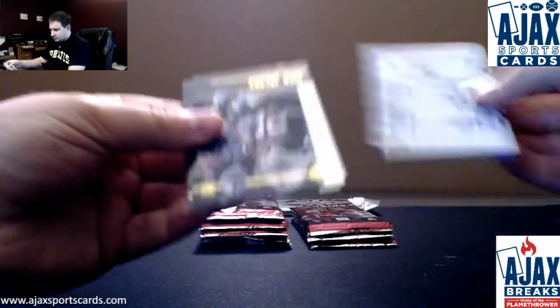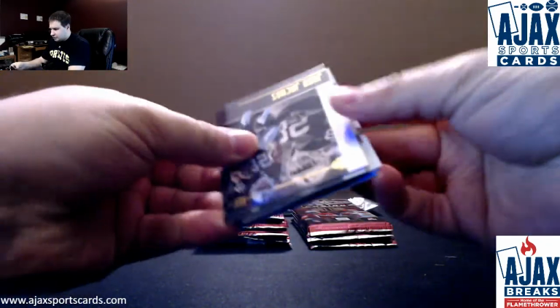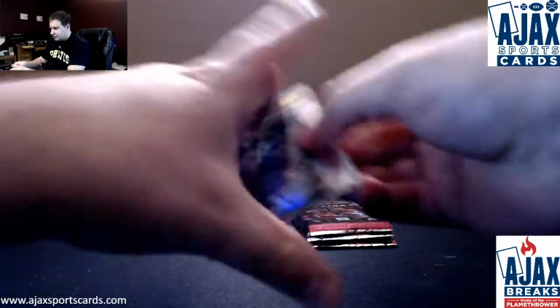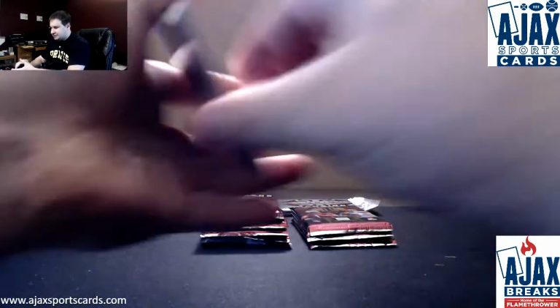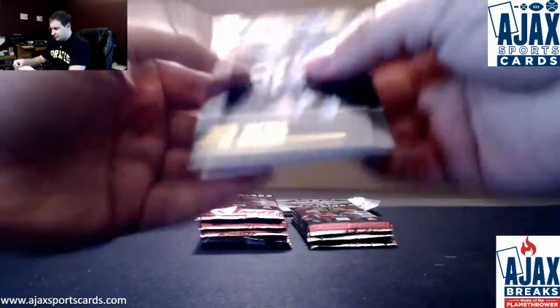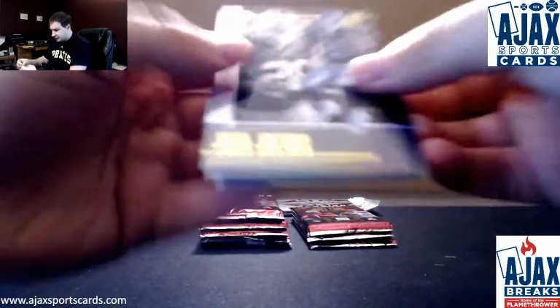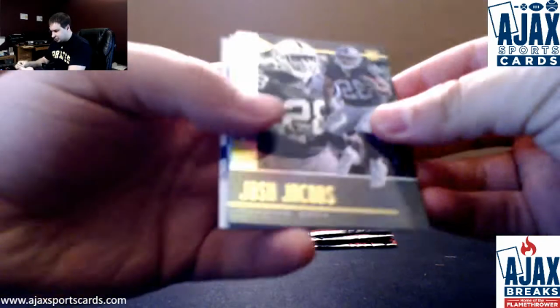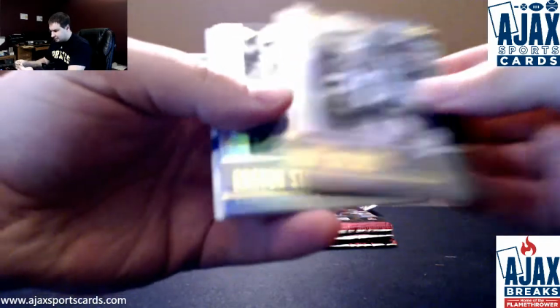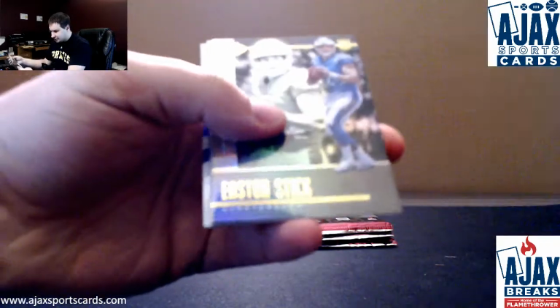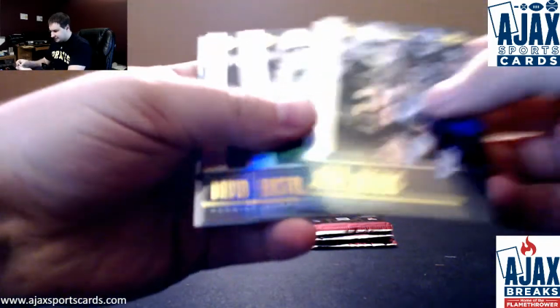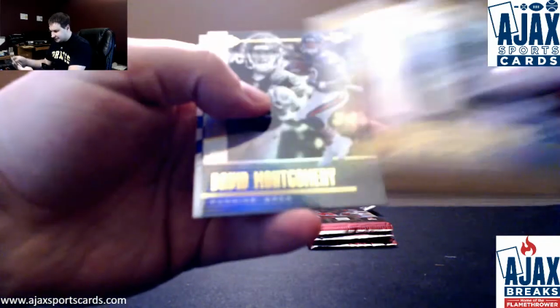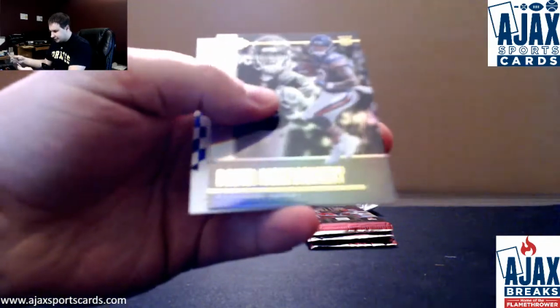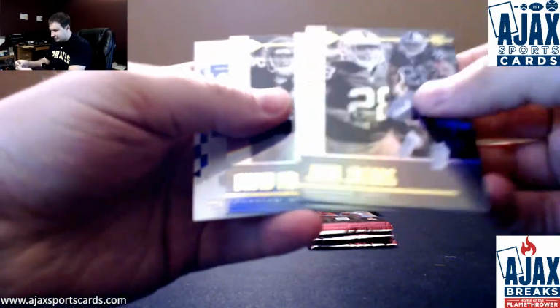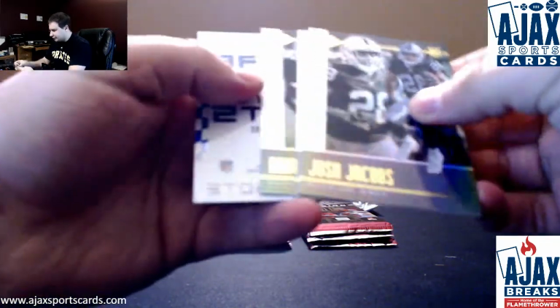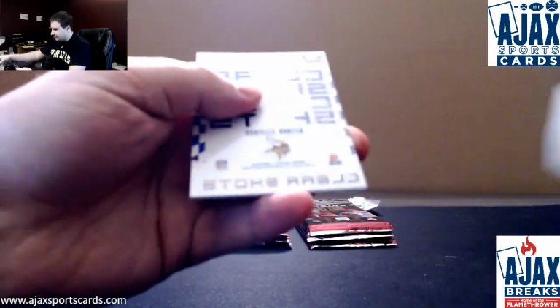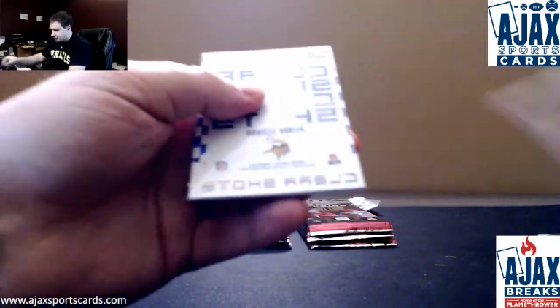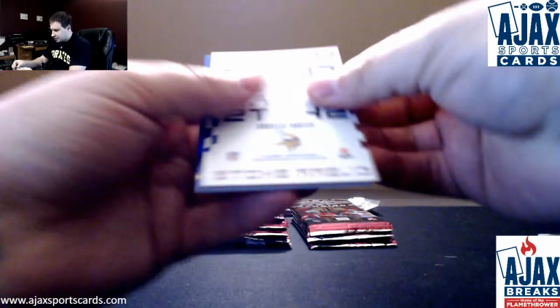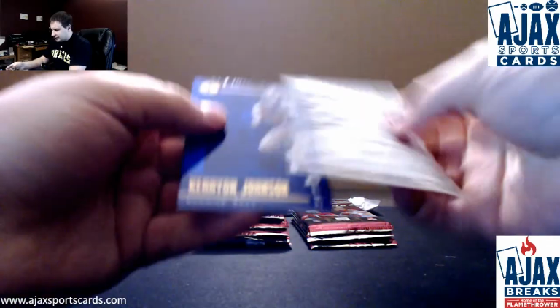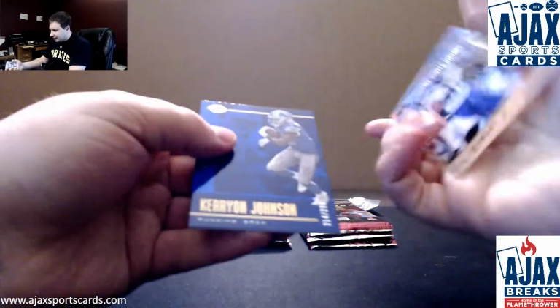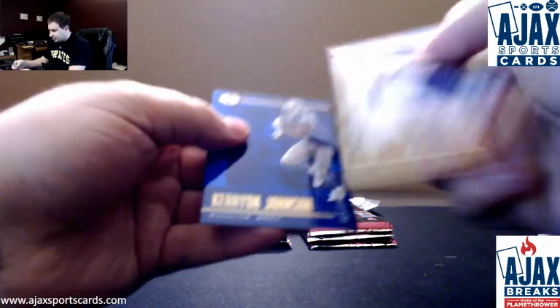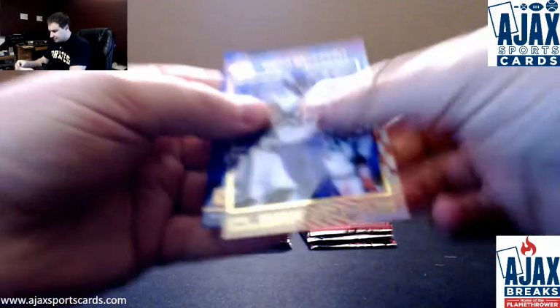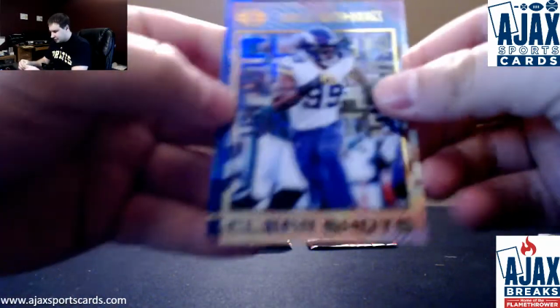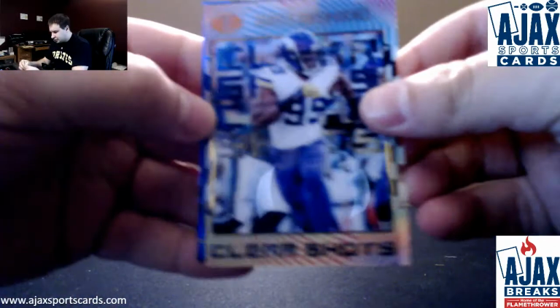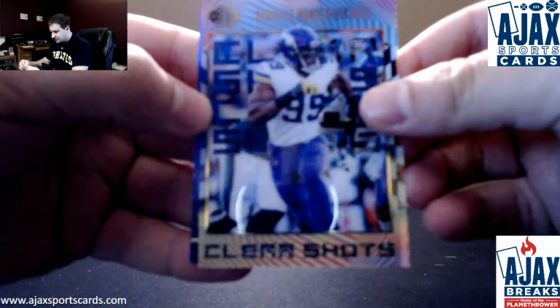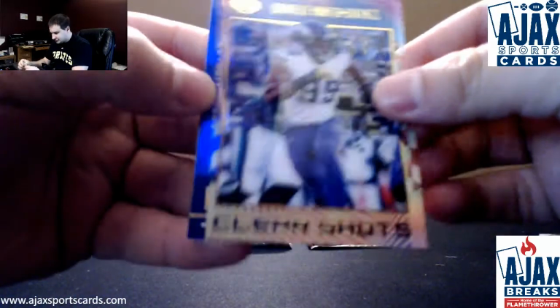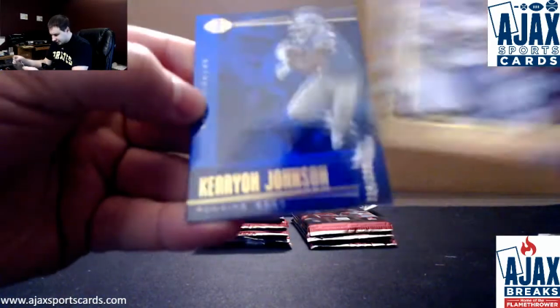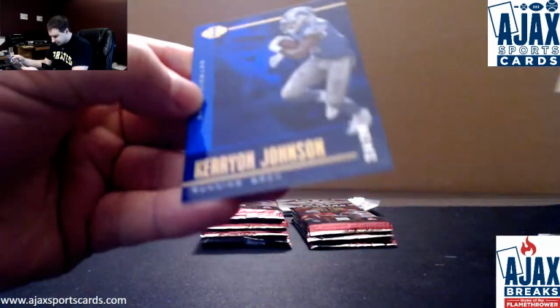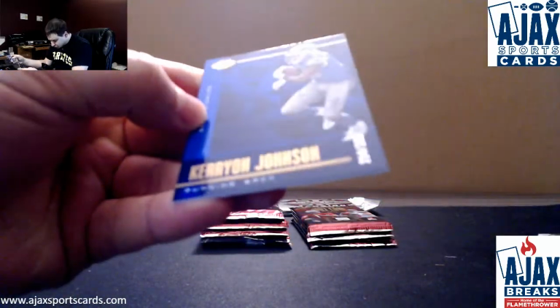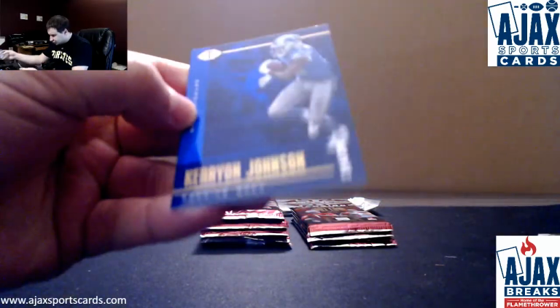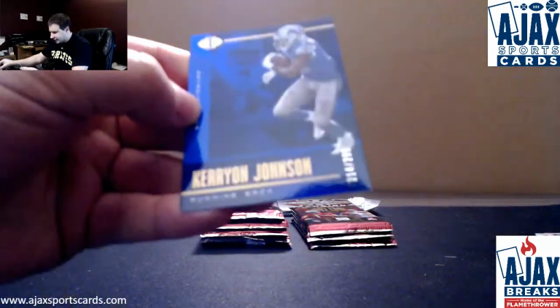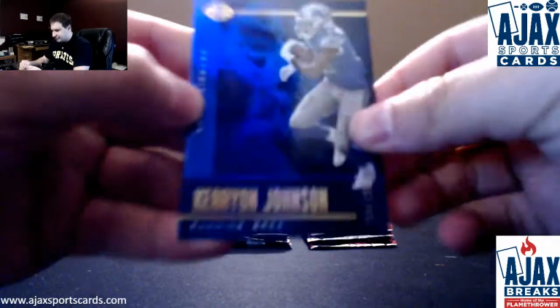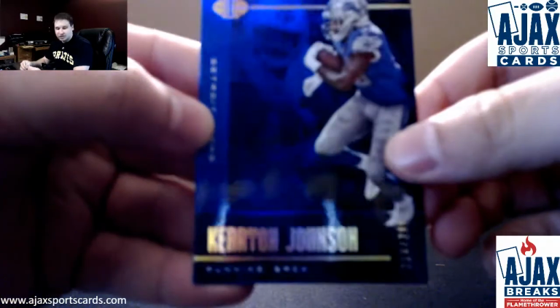Next up we've got Josh Jacobs rookie, Easton Stick rookie, David Montgomery rookie, Danielle Hunter, a Clear Shots insert, and a blue $2.99 Karrion Johnson.